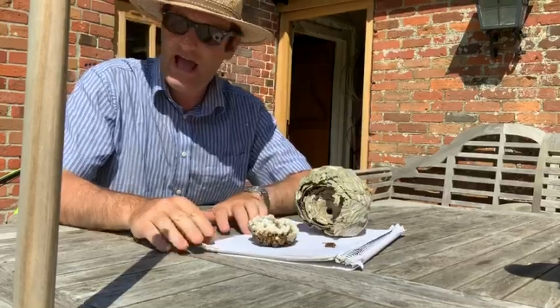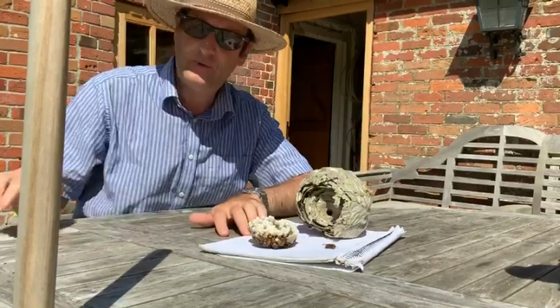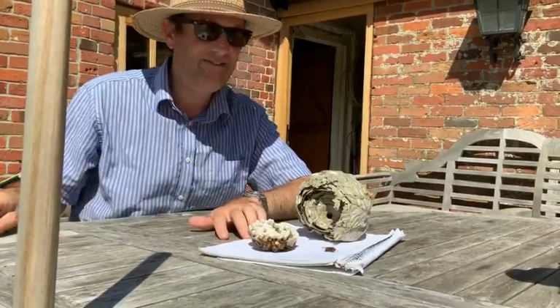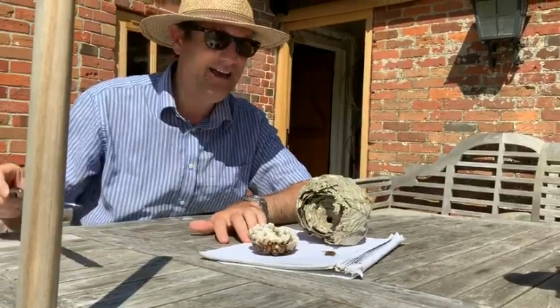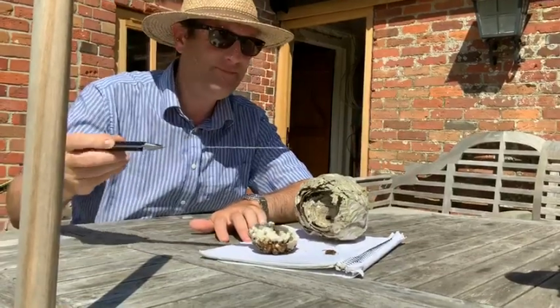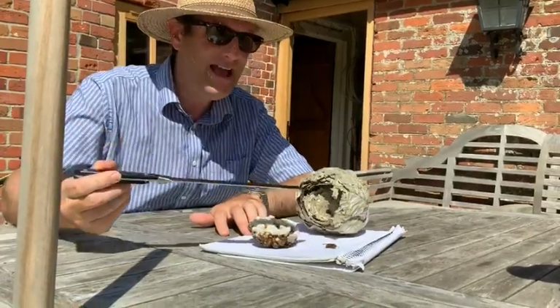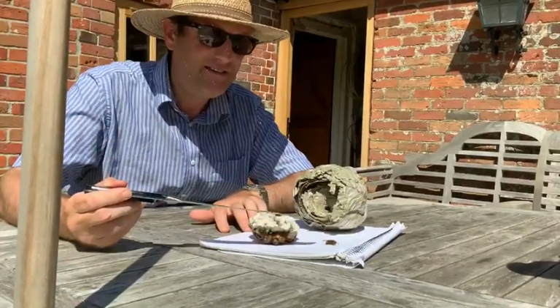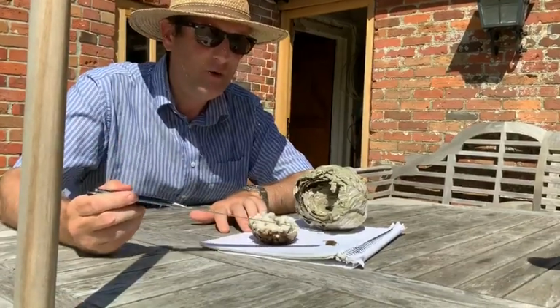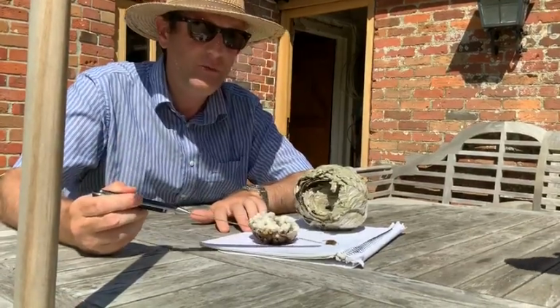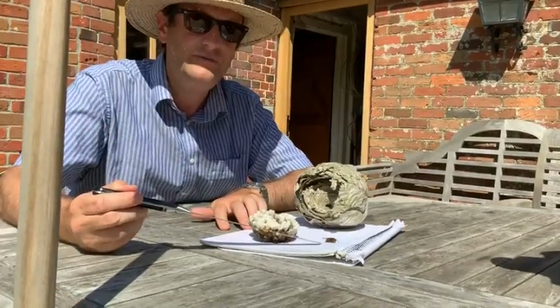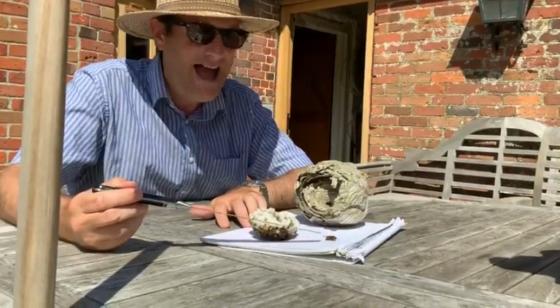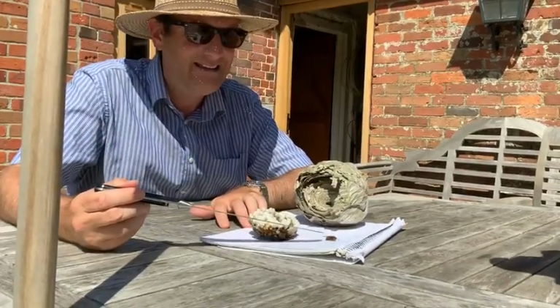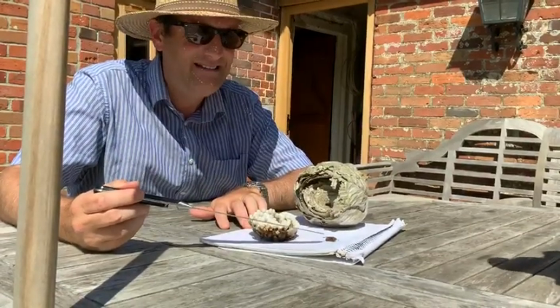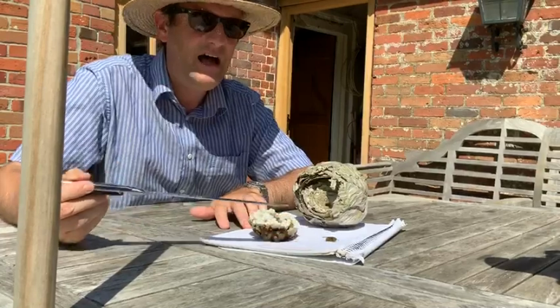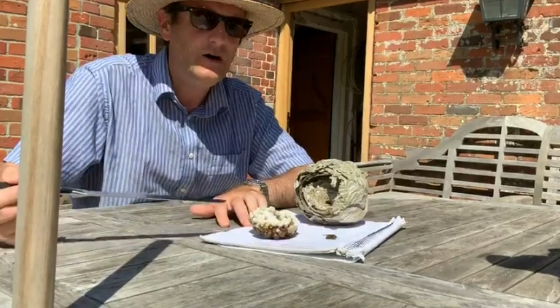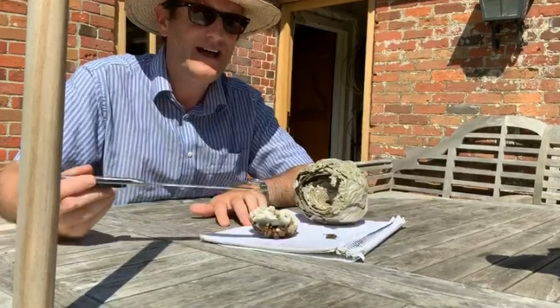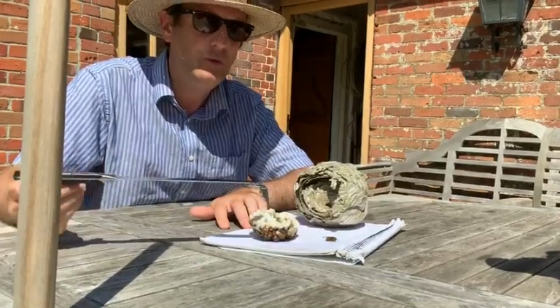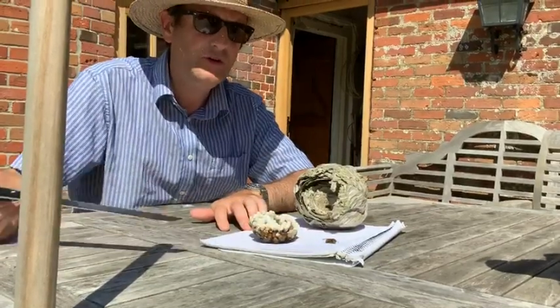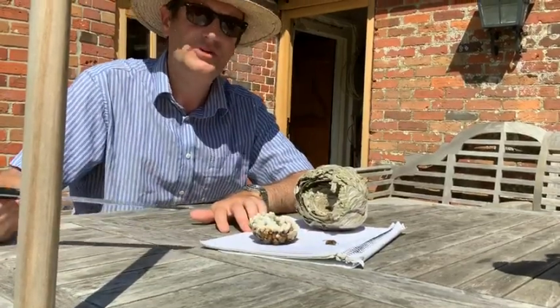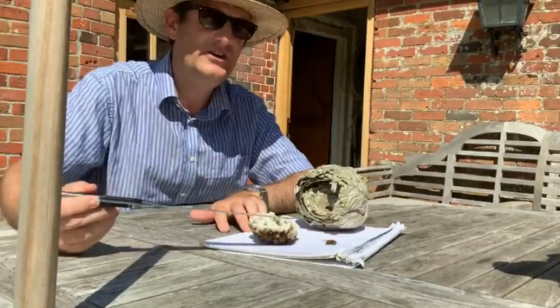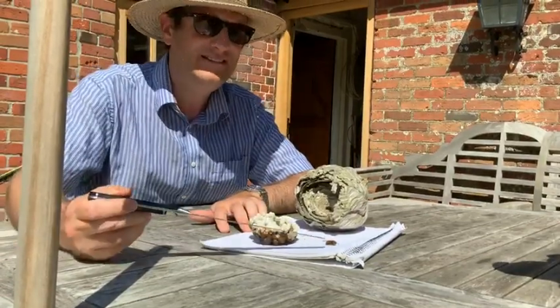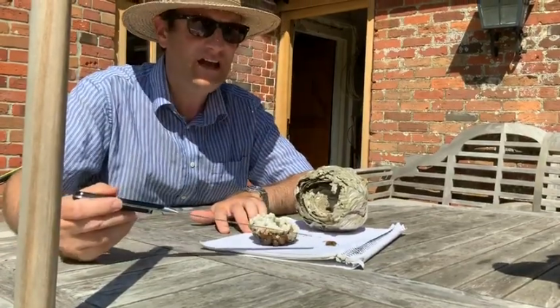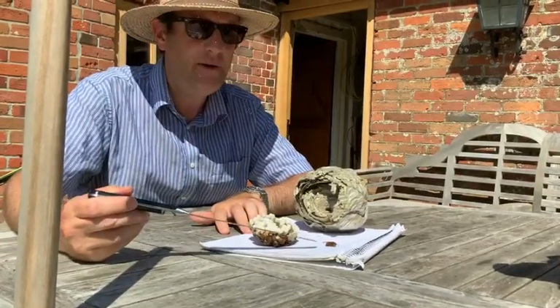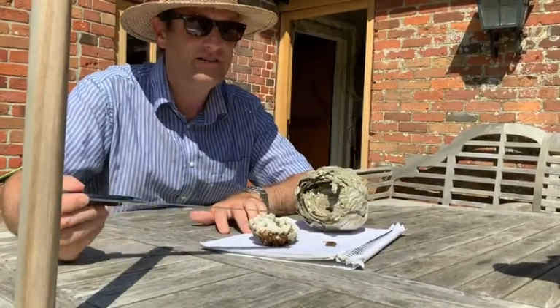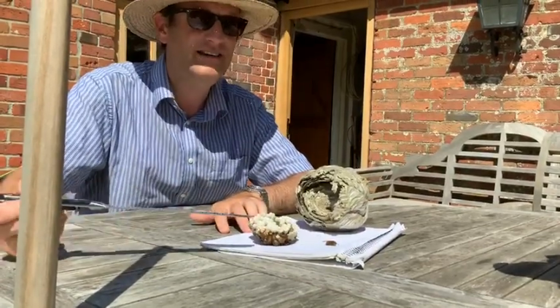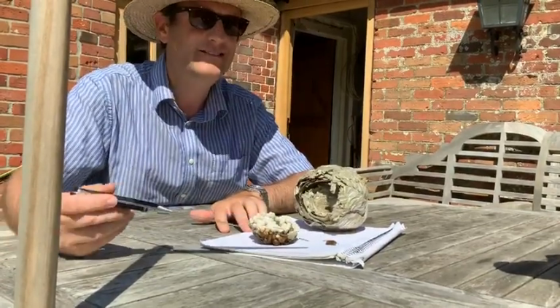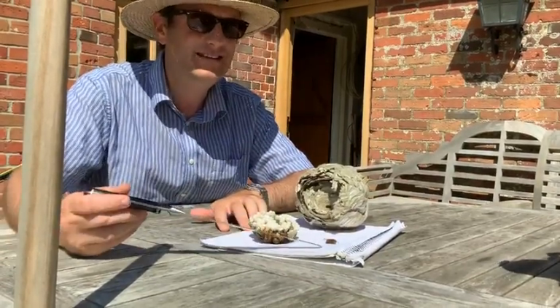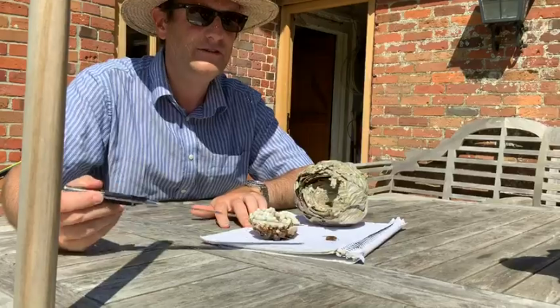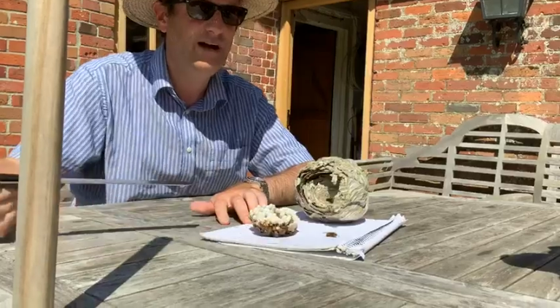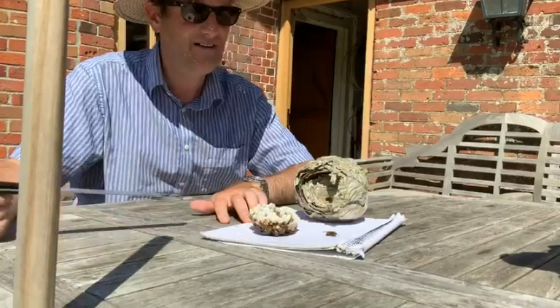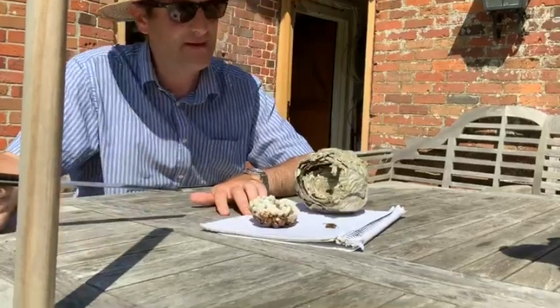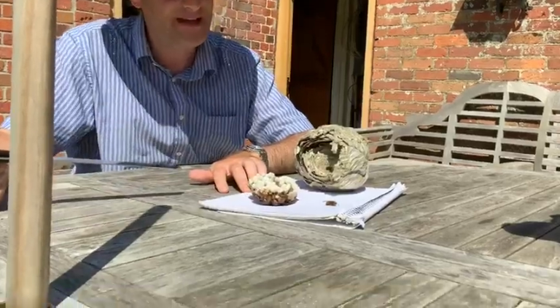What we have here is the queen wasp, and she's larger than a normal wasp, which hopefully you can see by her size in comparison to these grid squares on this paper here.